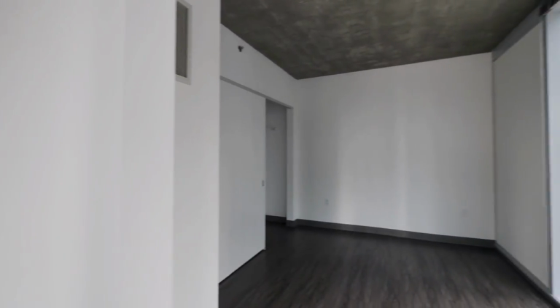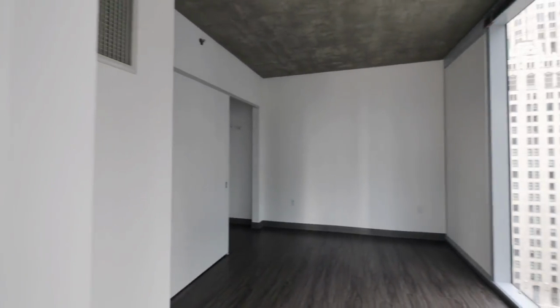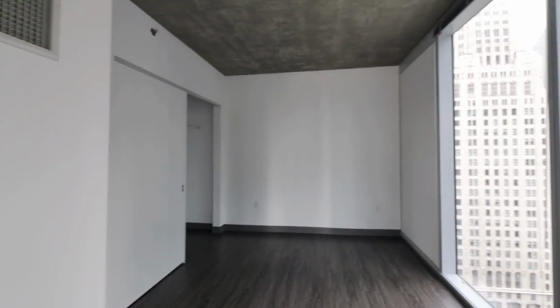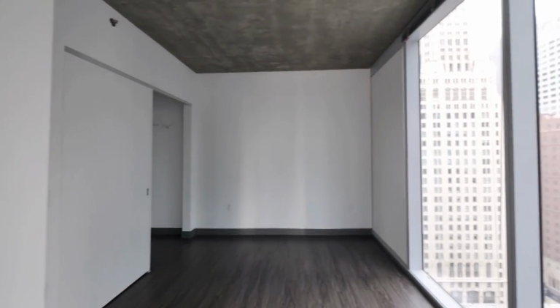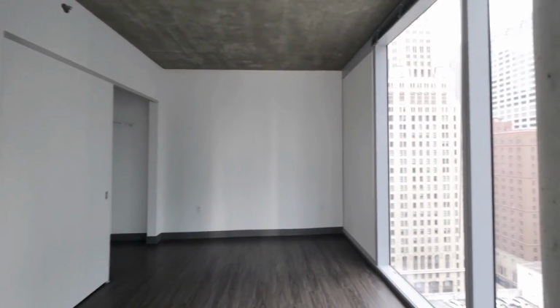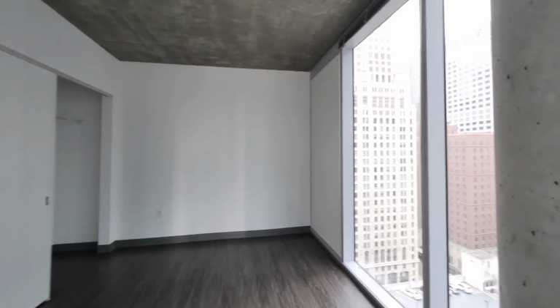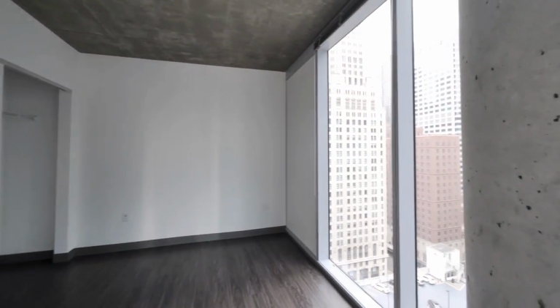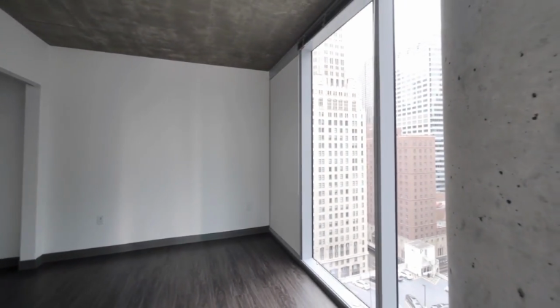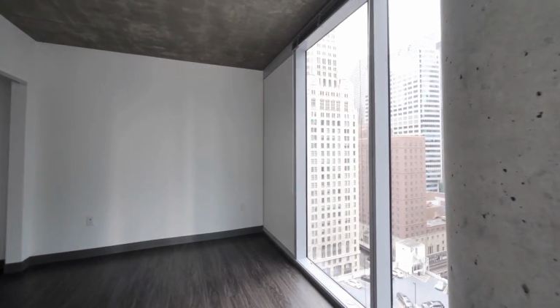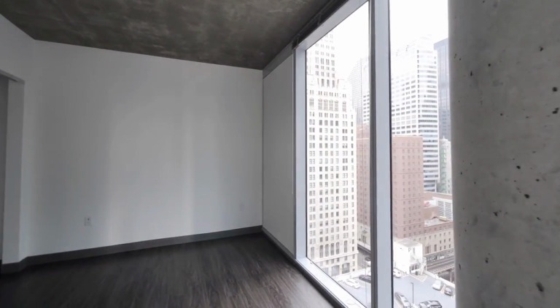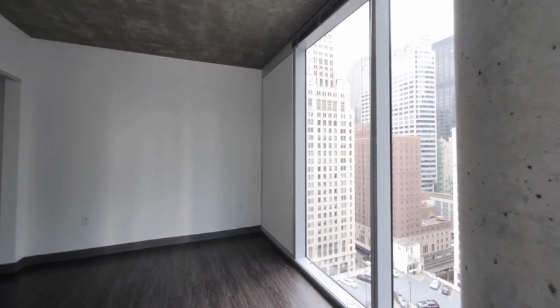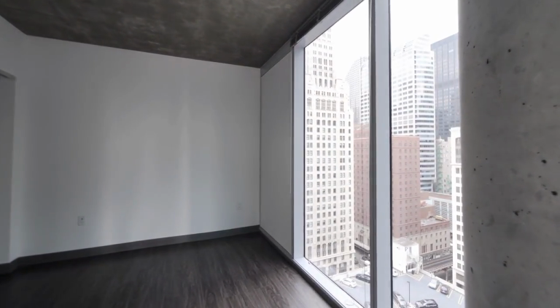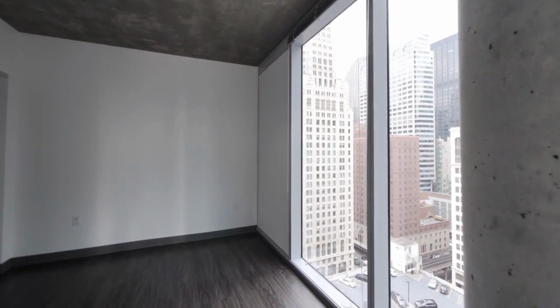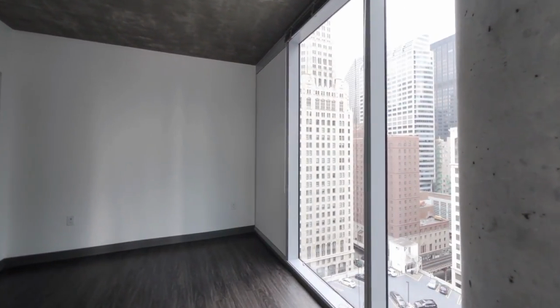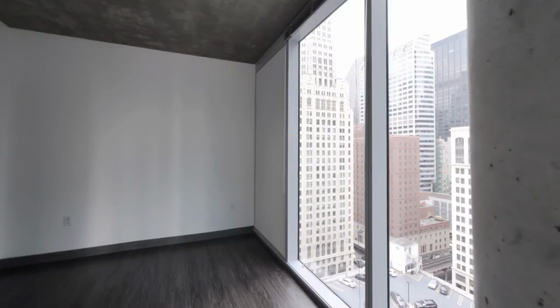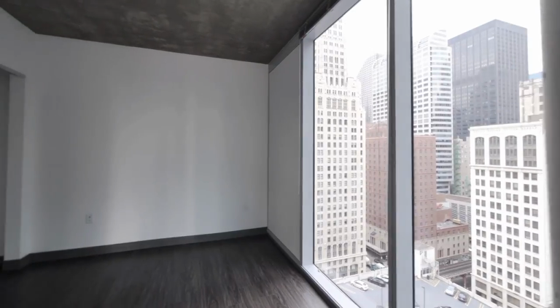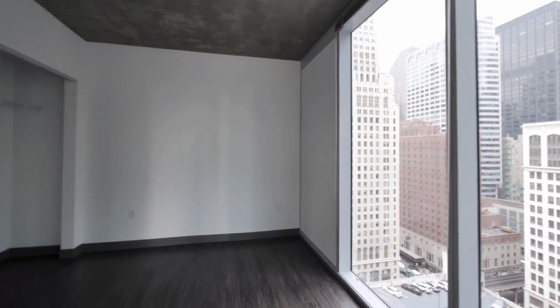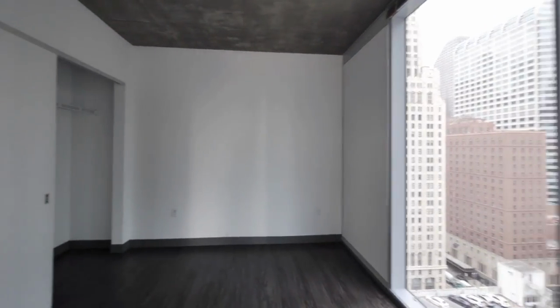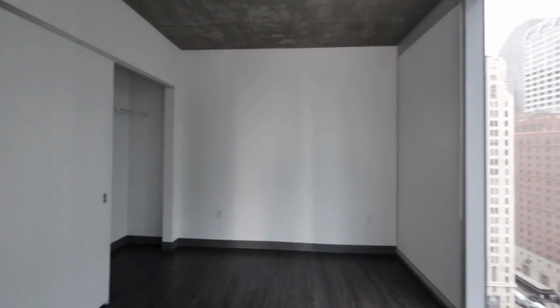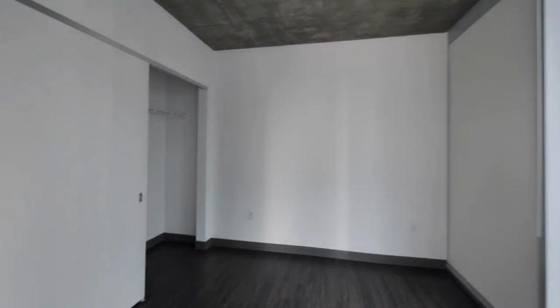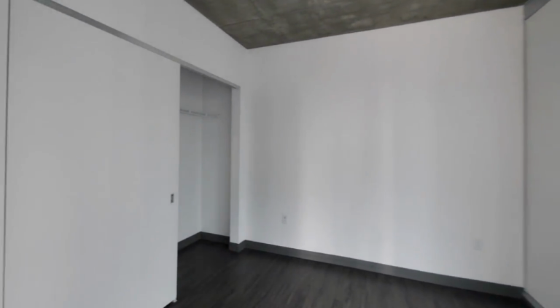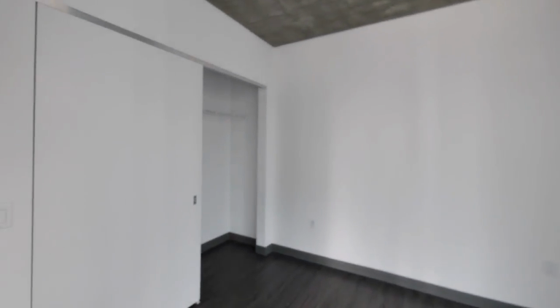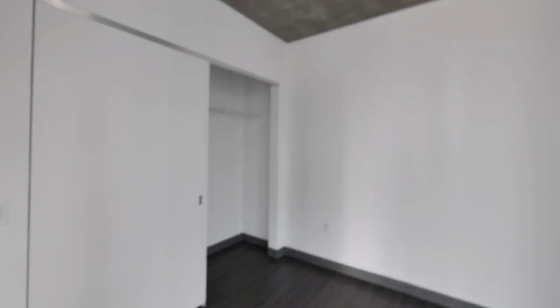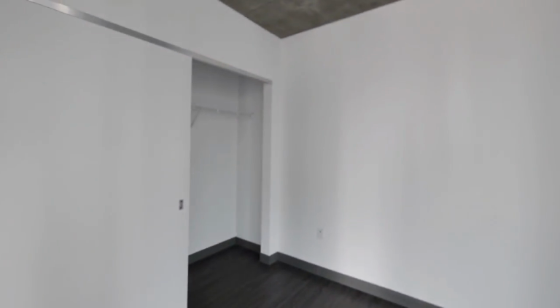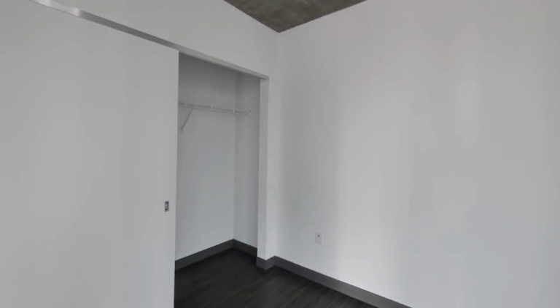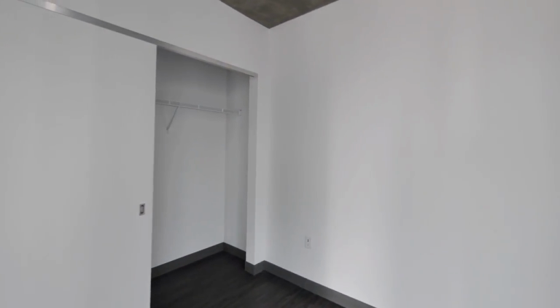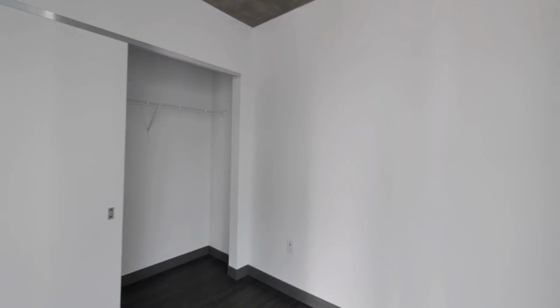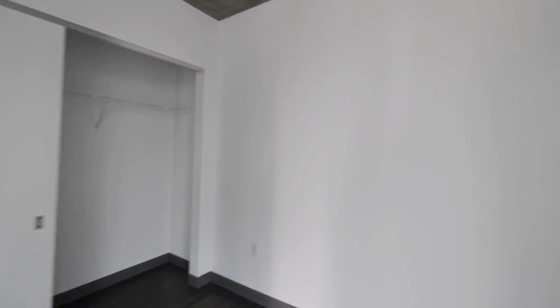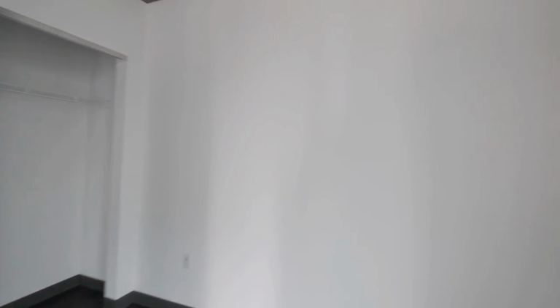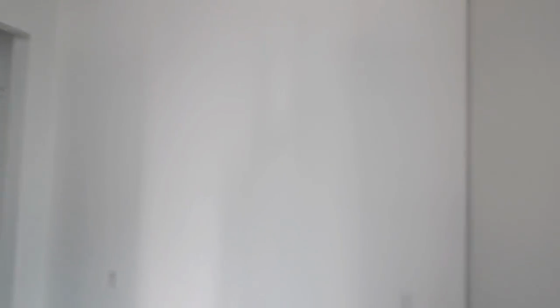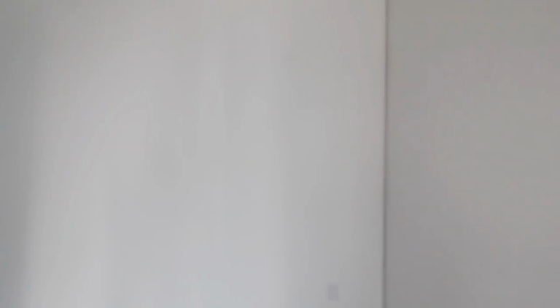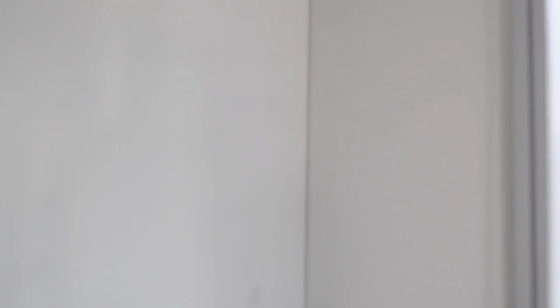And then this is the bedroom tucked away. Ample space for a king-size bed. There are USB outlets on either side of the nightstands.